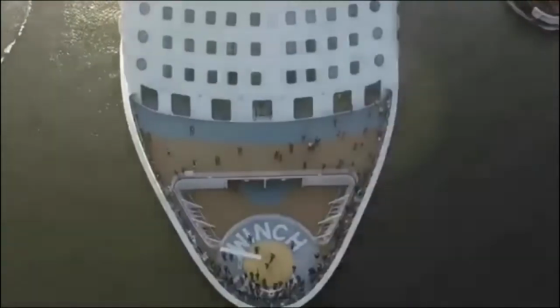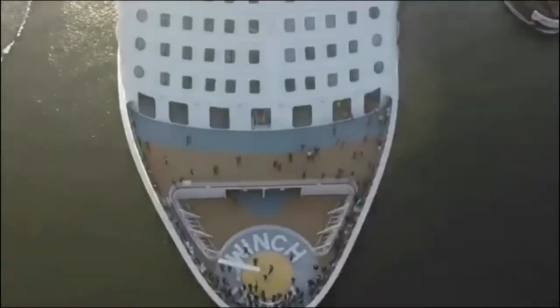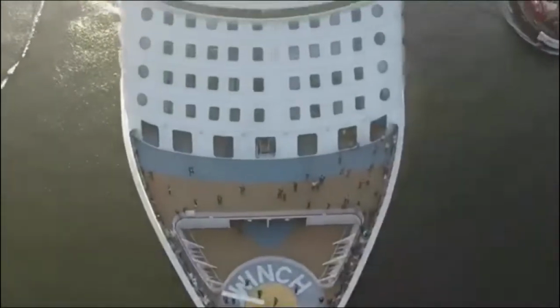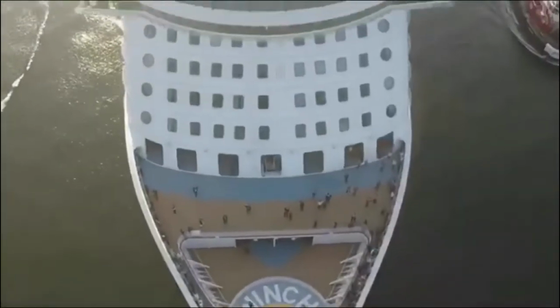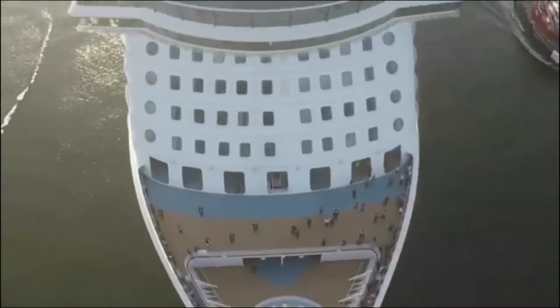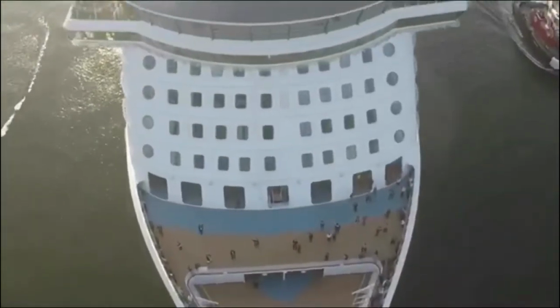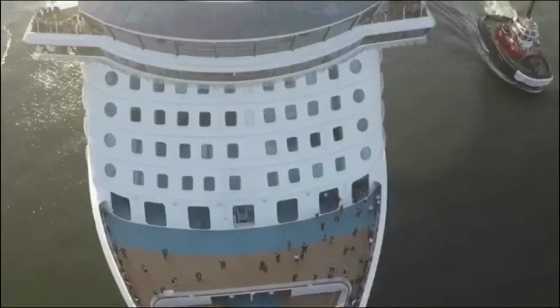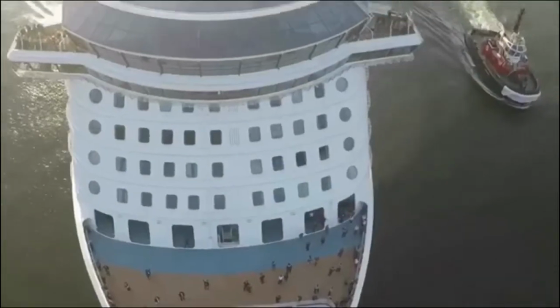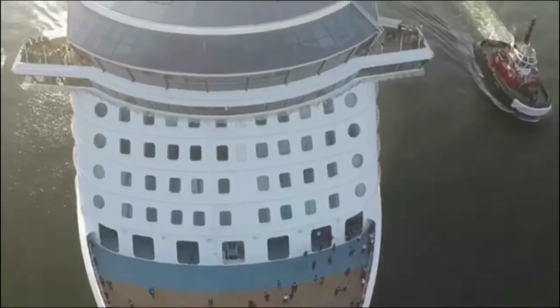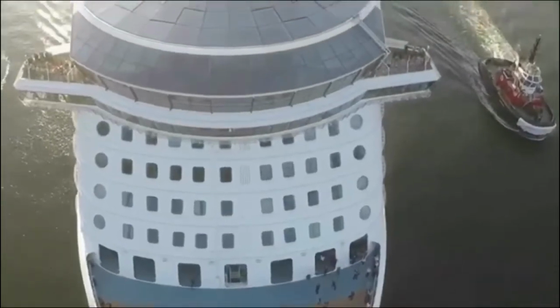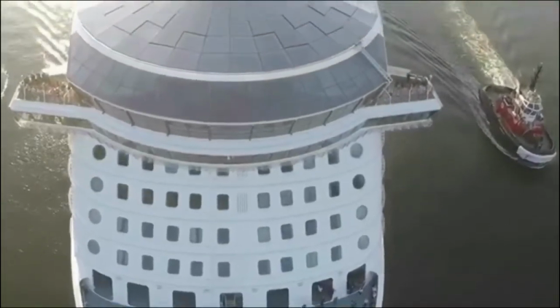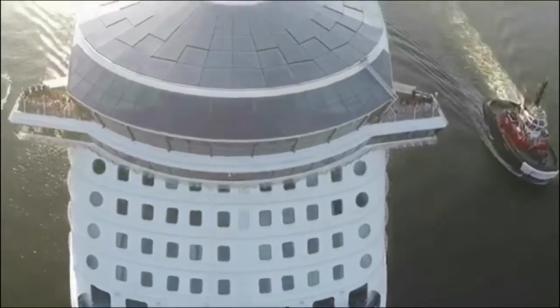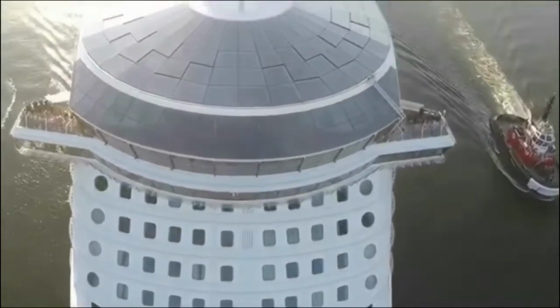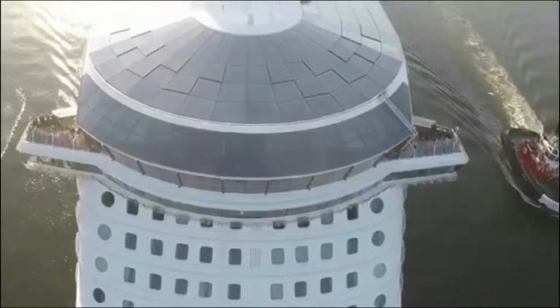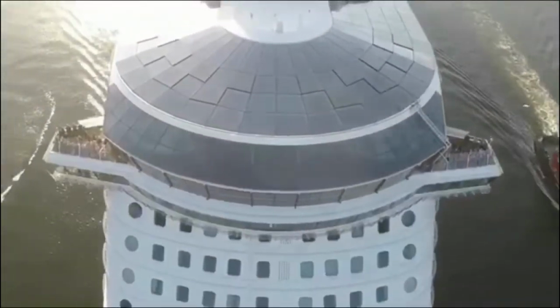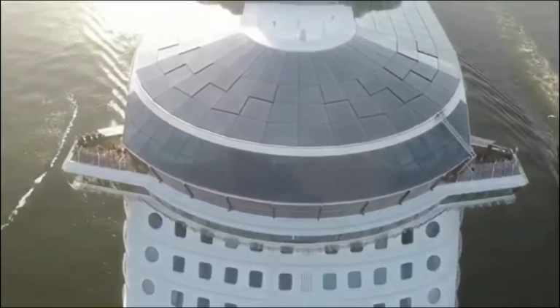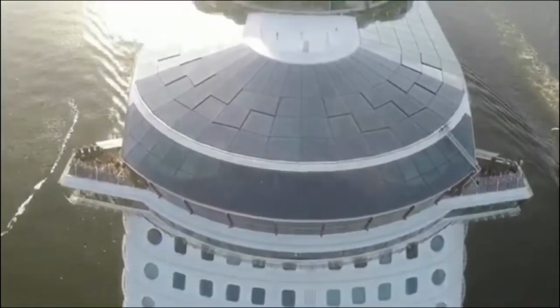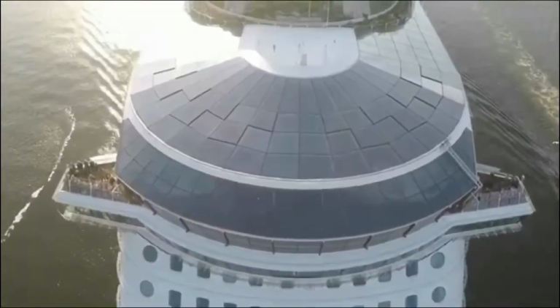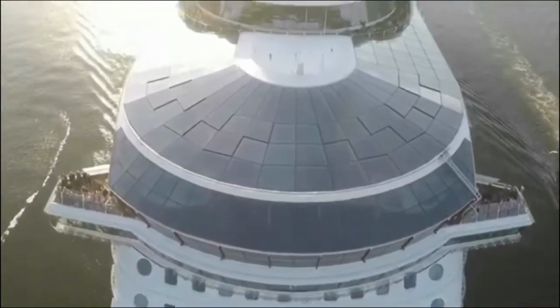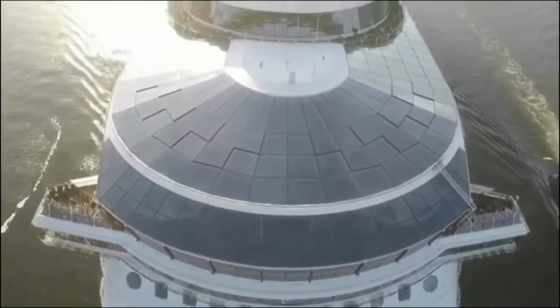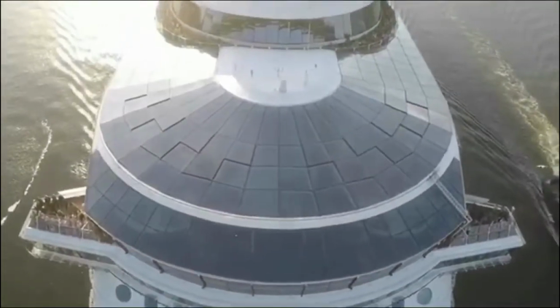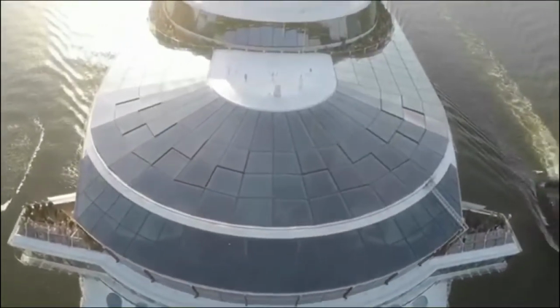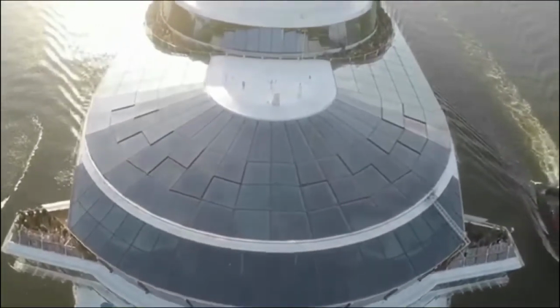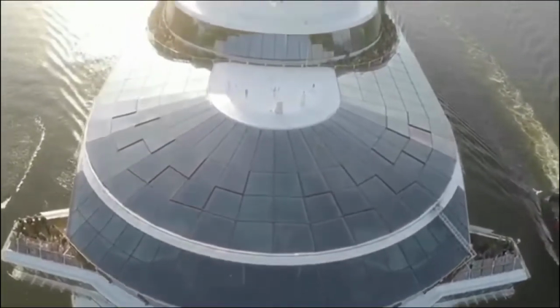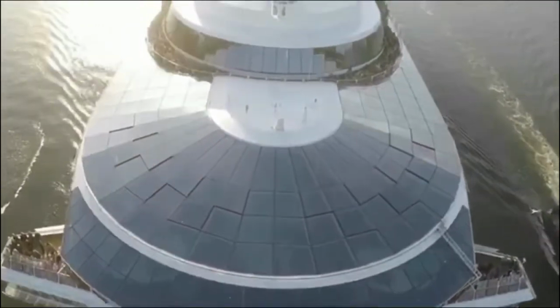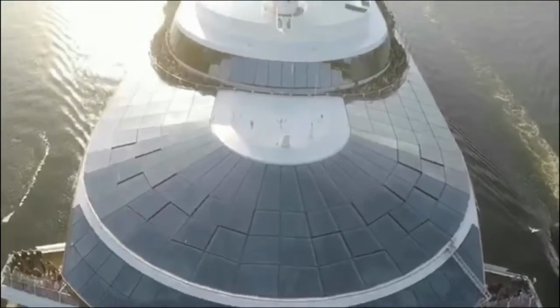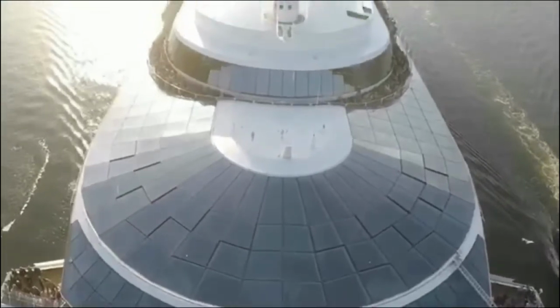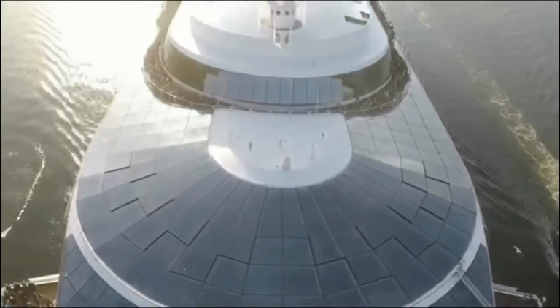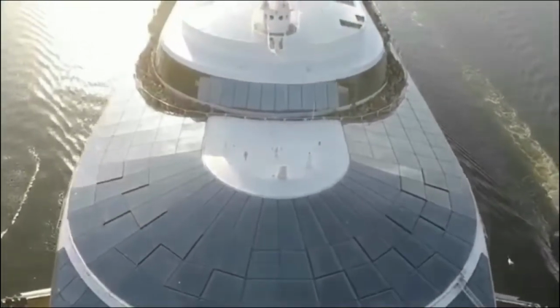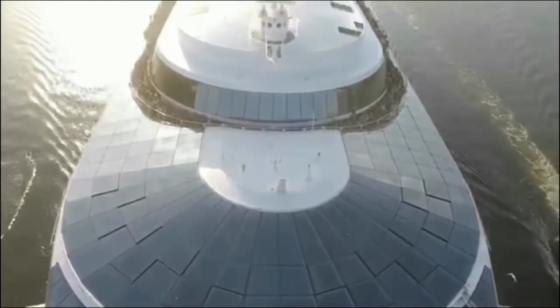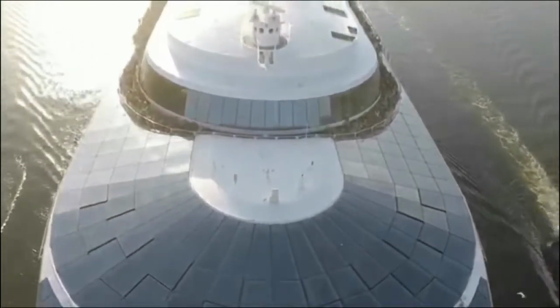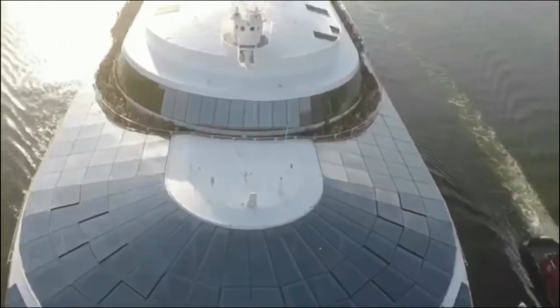Here she goes. Wow, just wow. Decks are lined up. This is amazing, guys. Here we go.